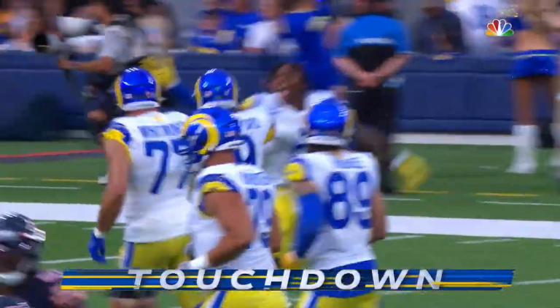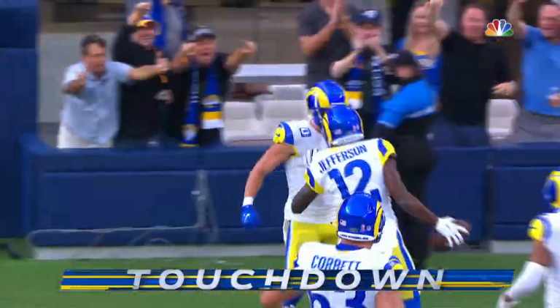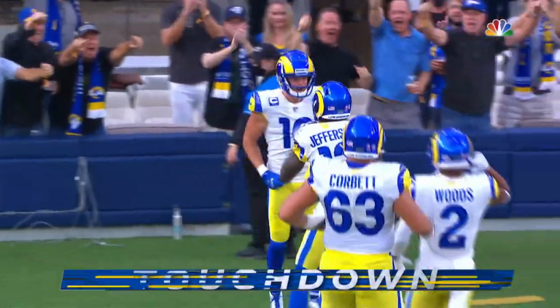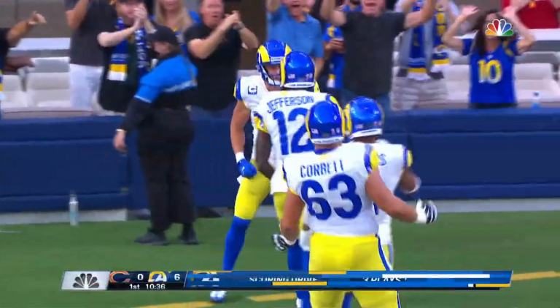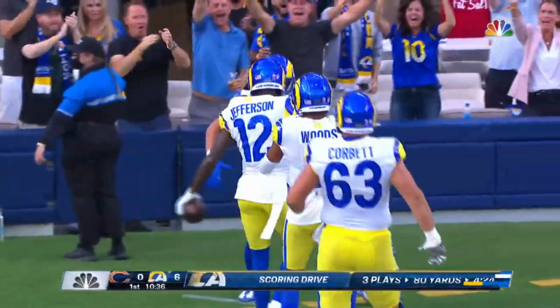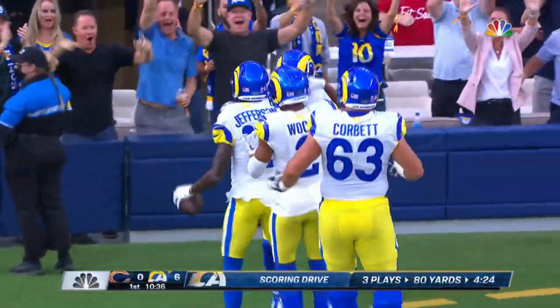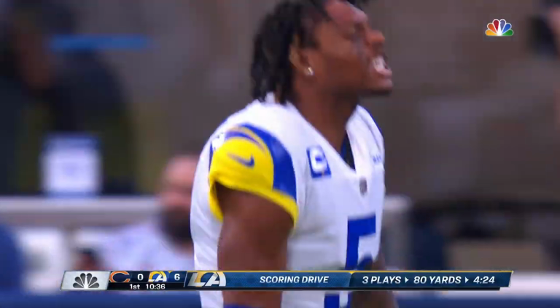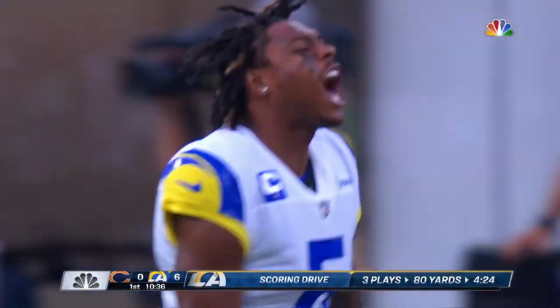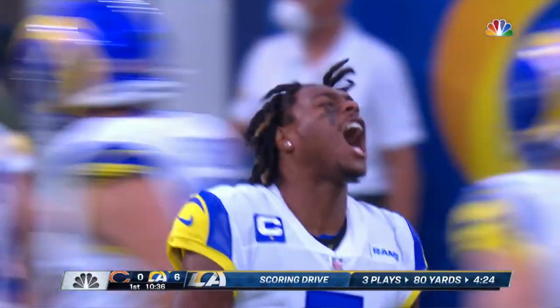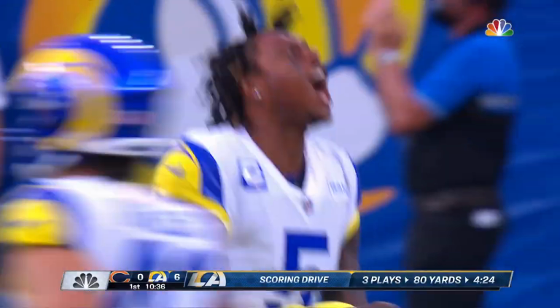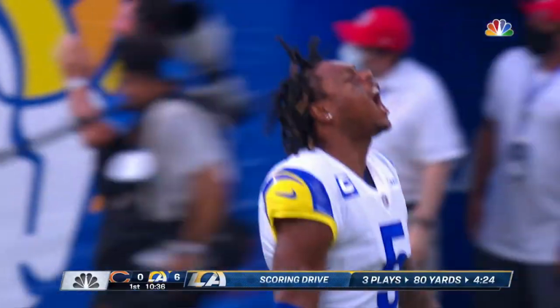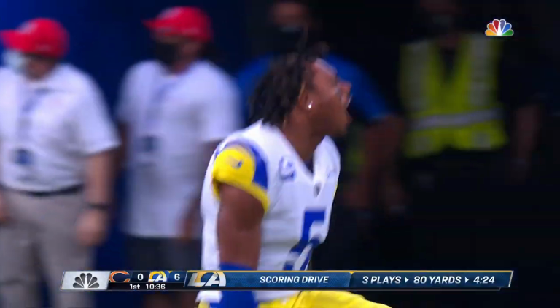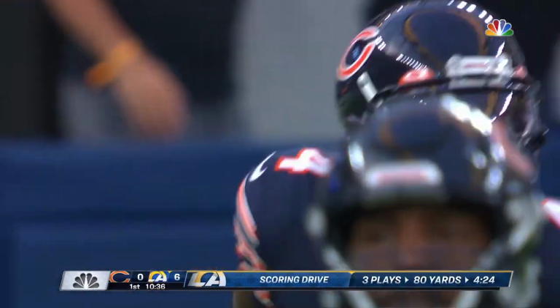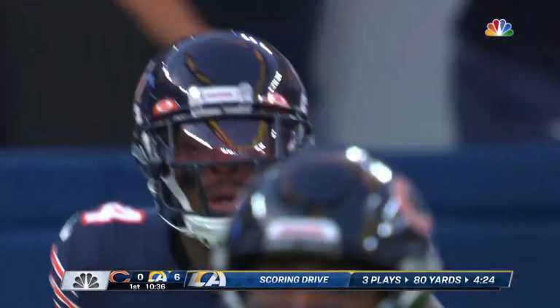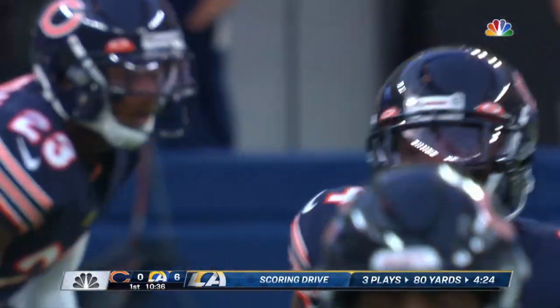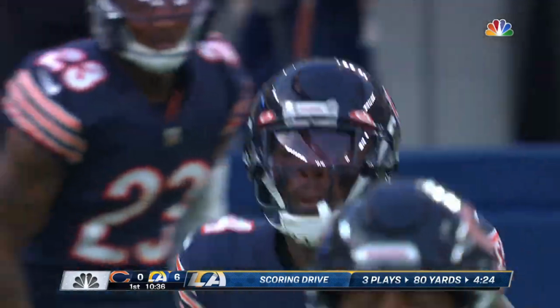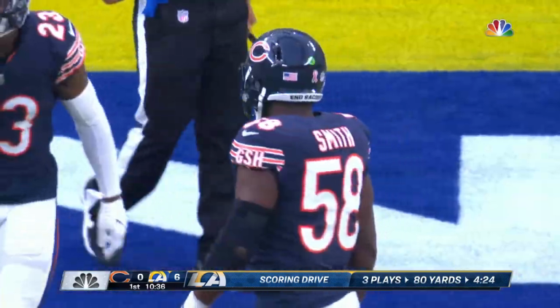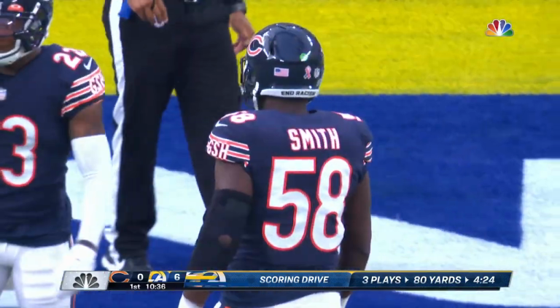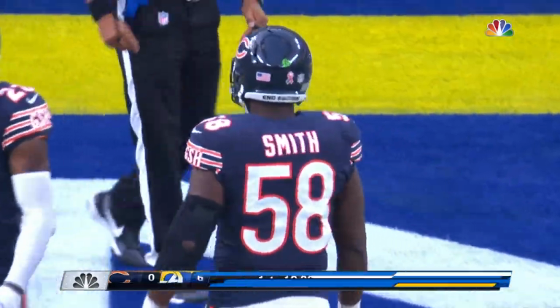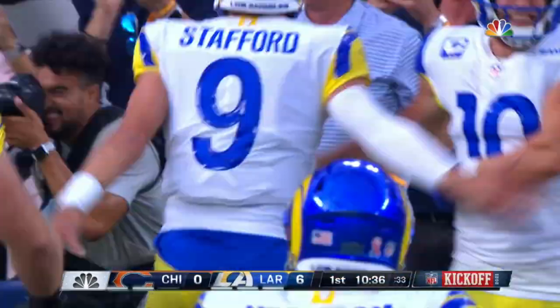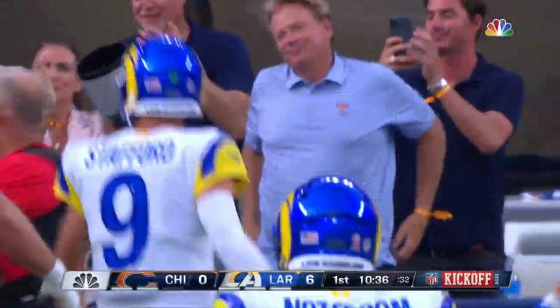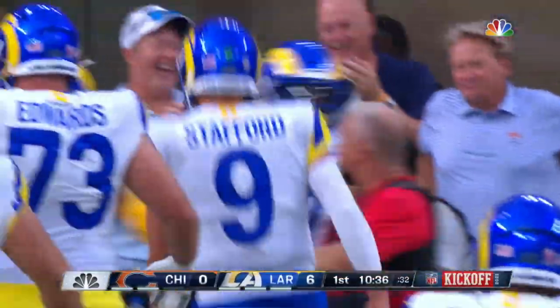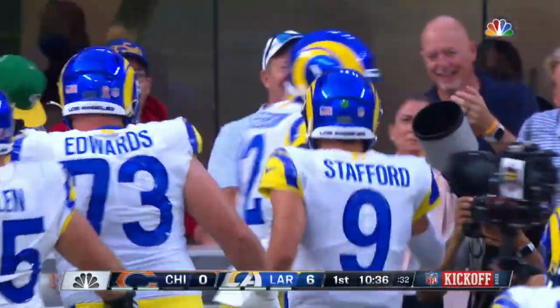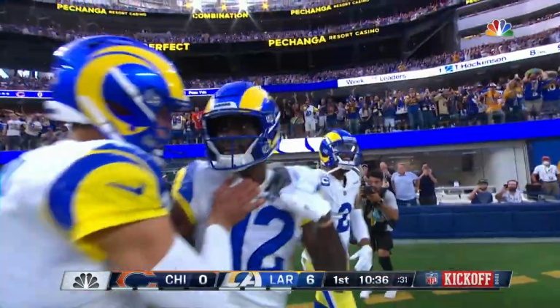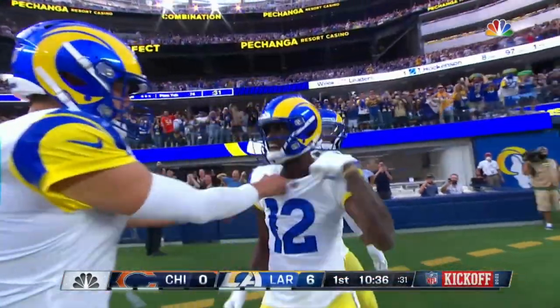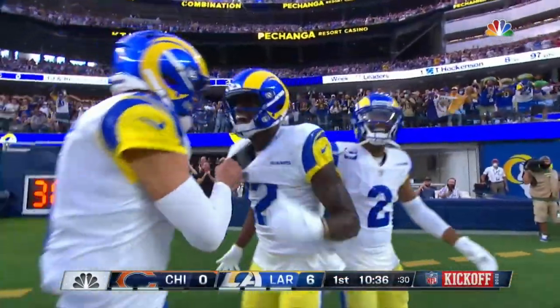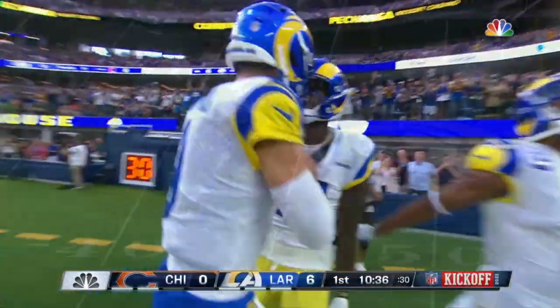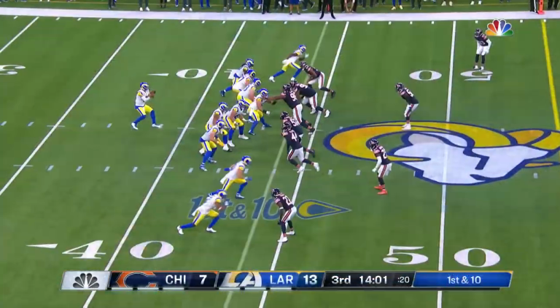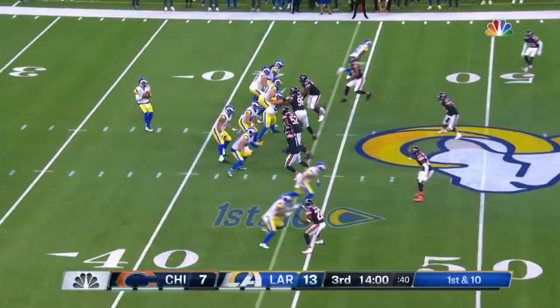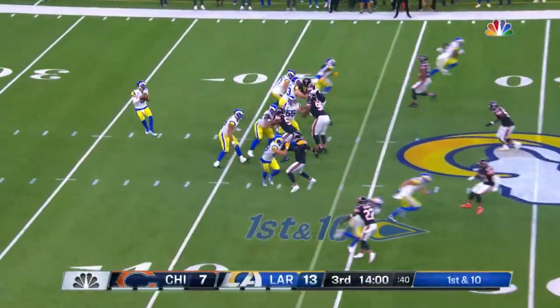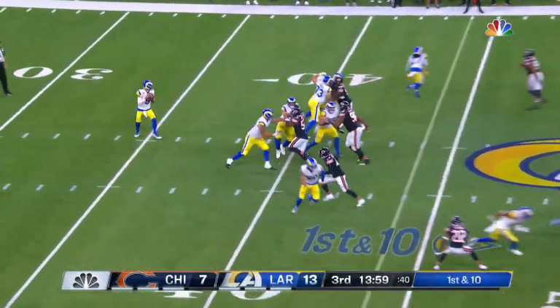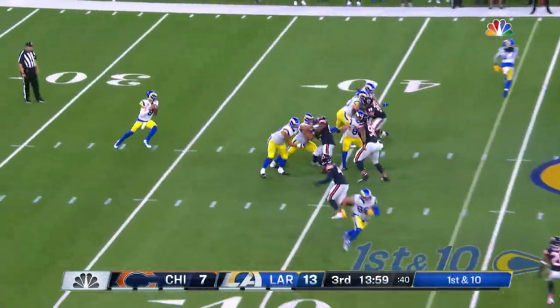Matthew Stafford with a bomb — he's got the great arm, we know that. Jefferson makes the catch, rolls over, doesn't get touched, and takes it in. That's what Stafford does so well.